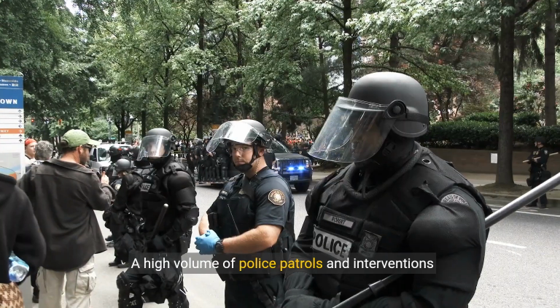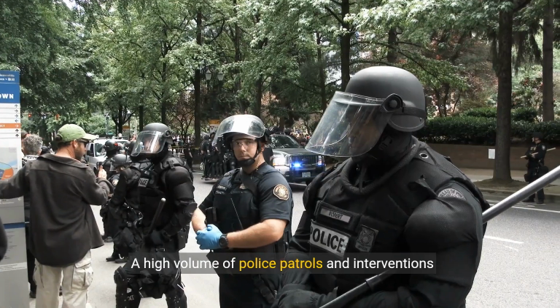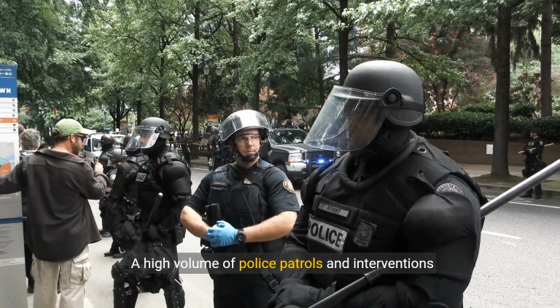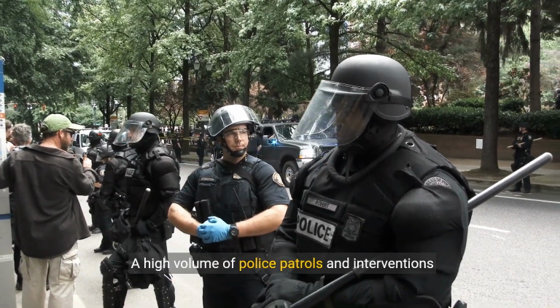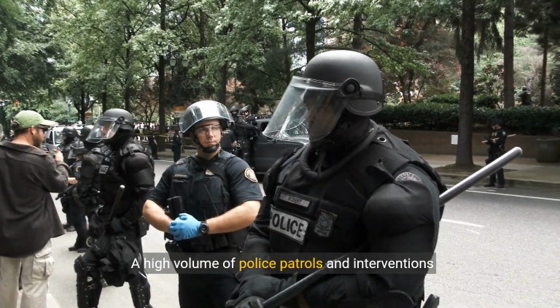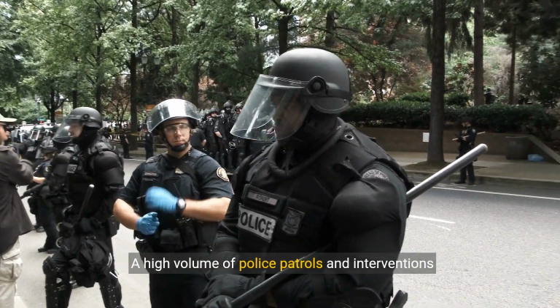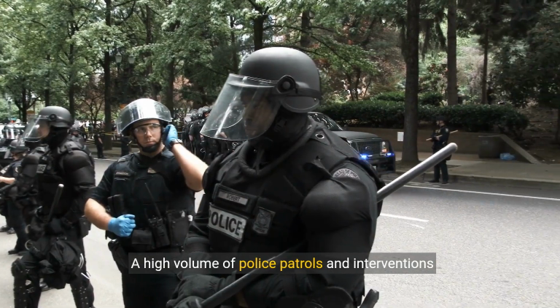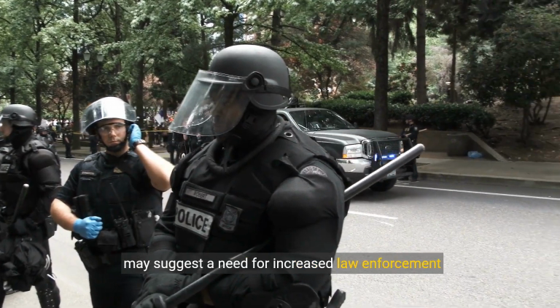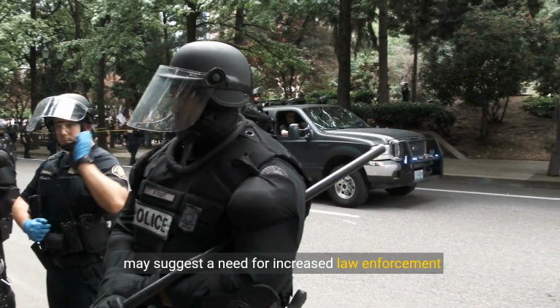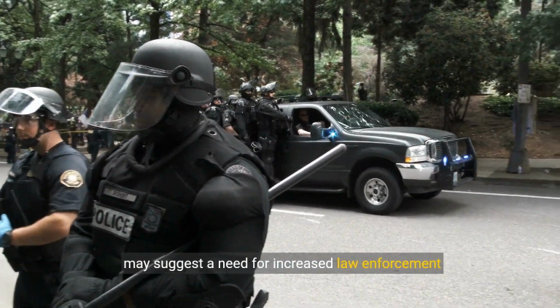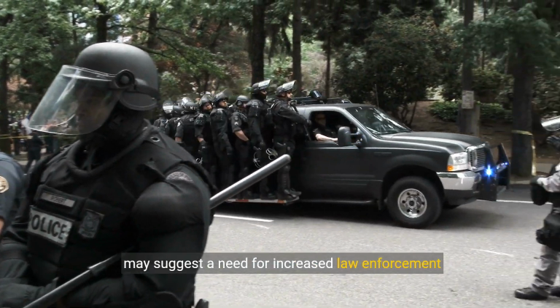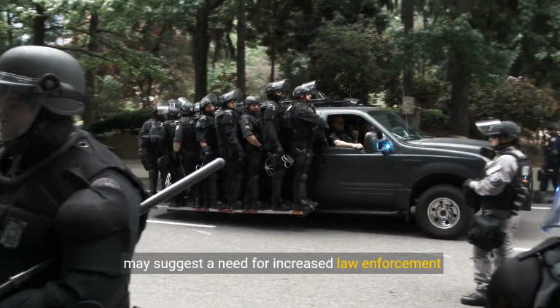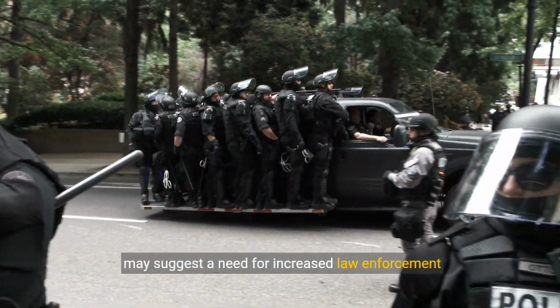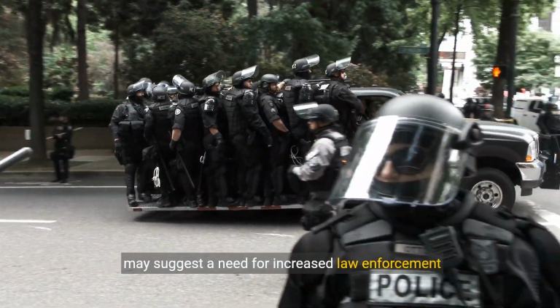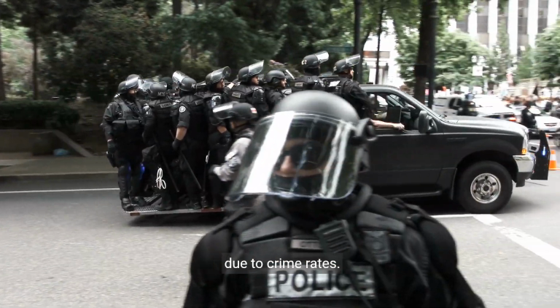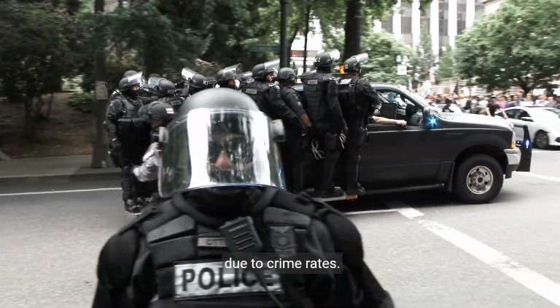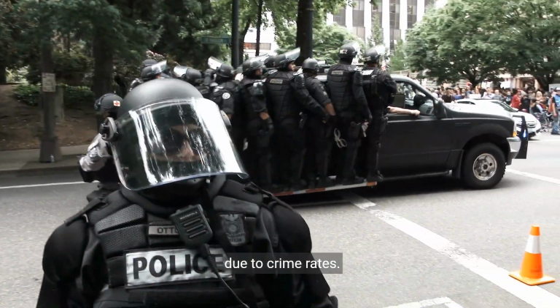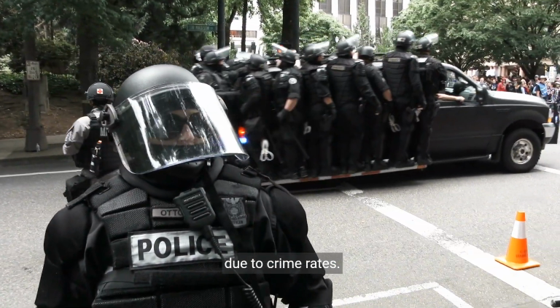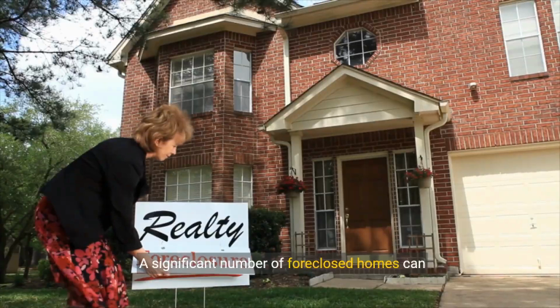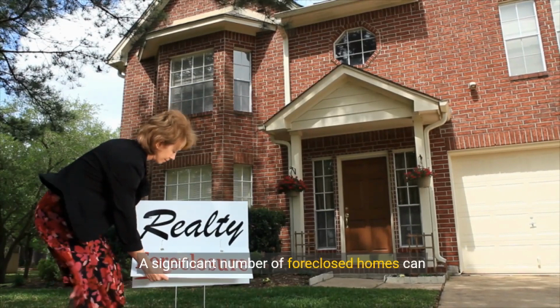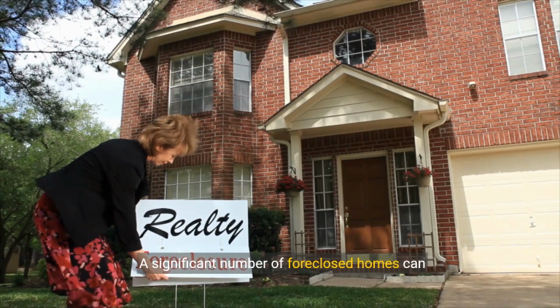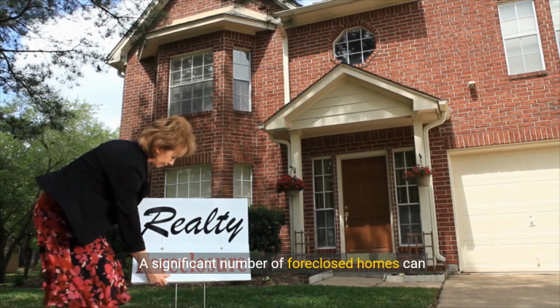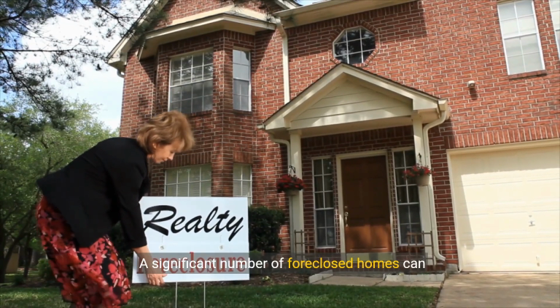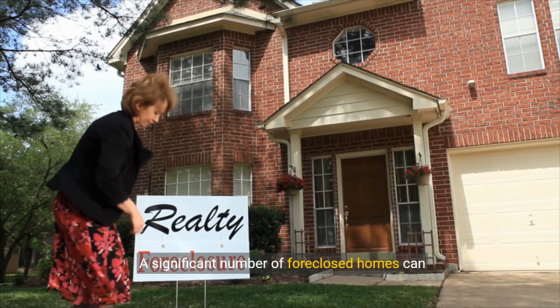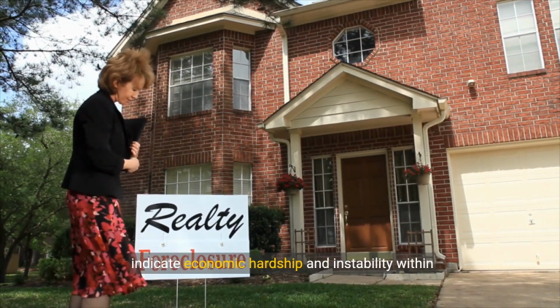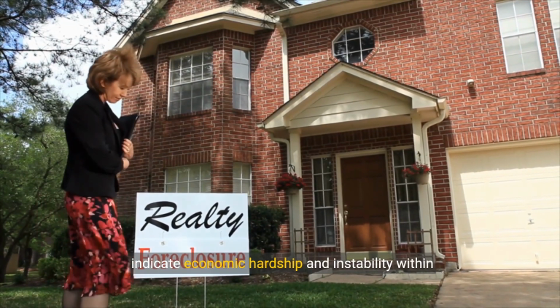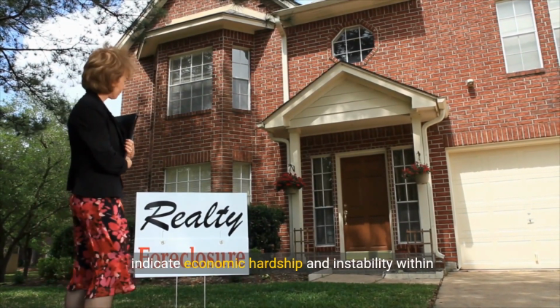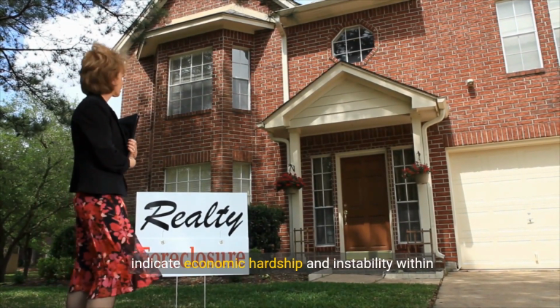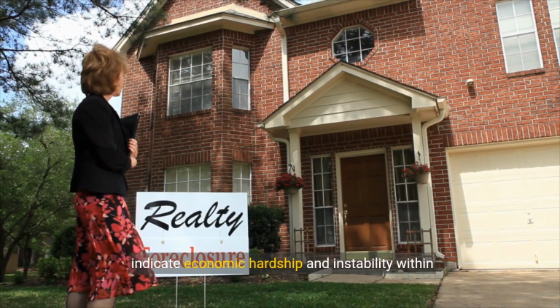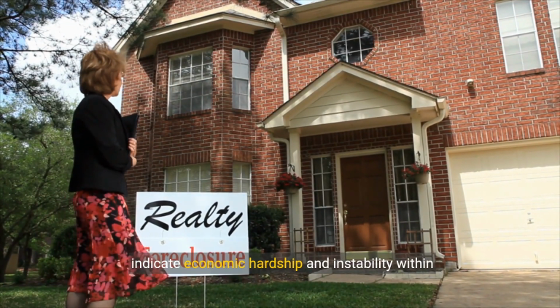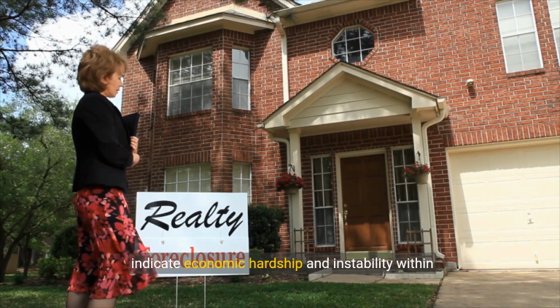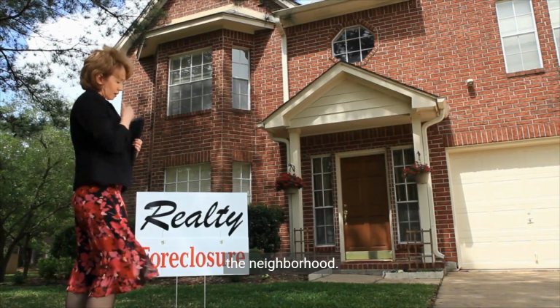A high volume of police patrols and interventions may suggest a need for increased law enforcement due to crime rates. A significant number of foreclosed homes can indicate economic hardship and instability within the neighborhood.